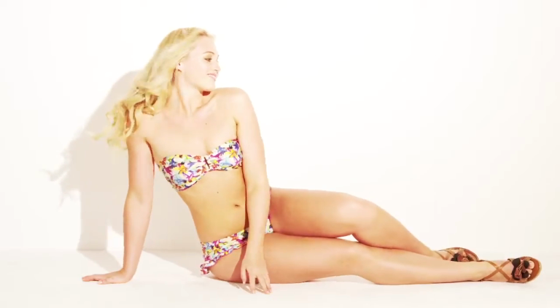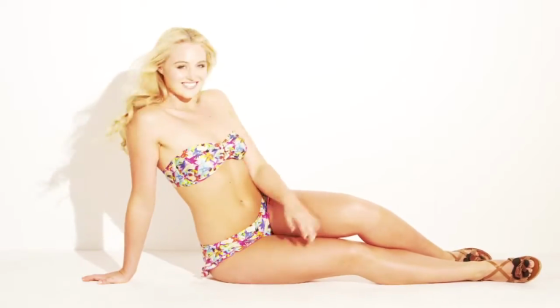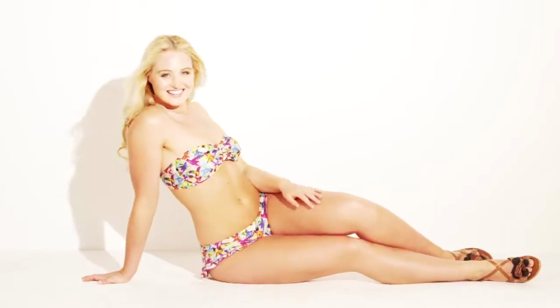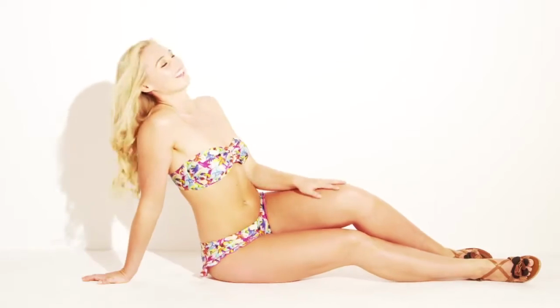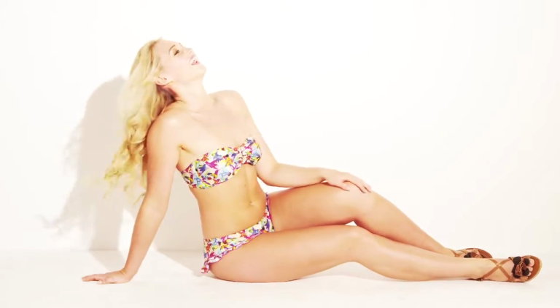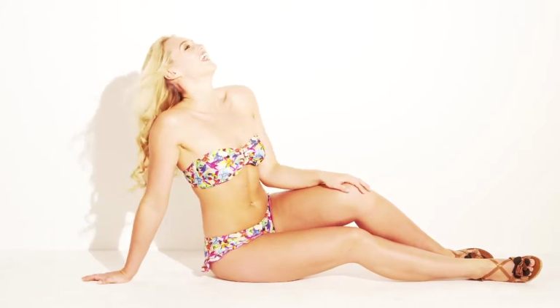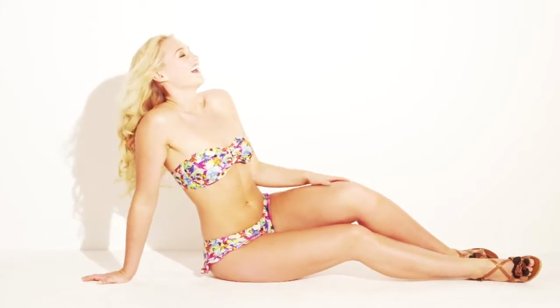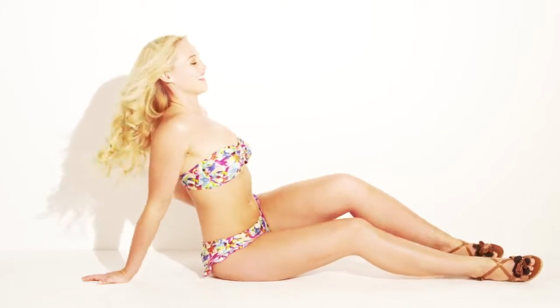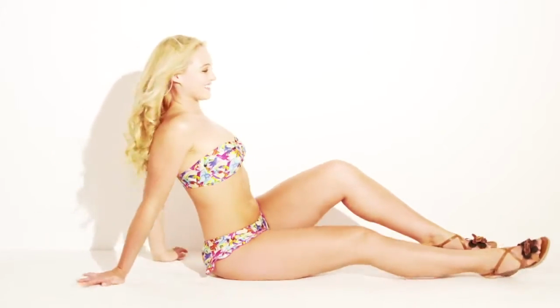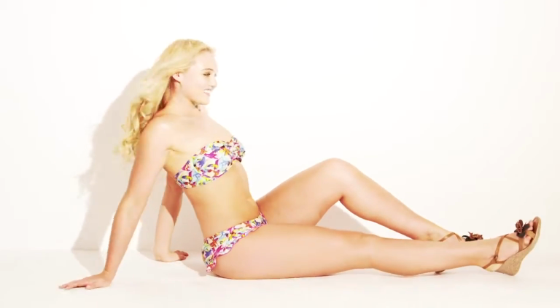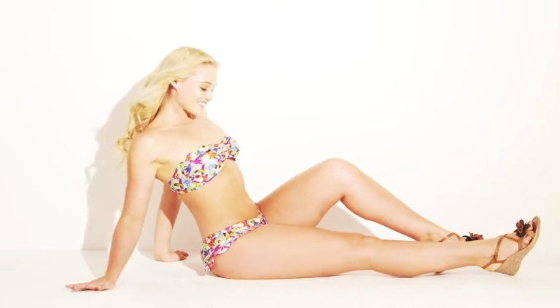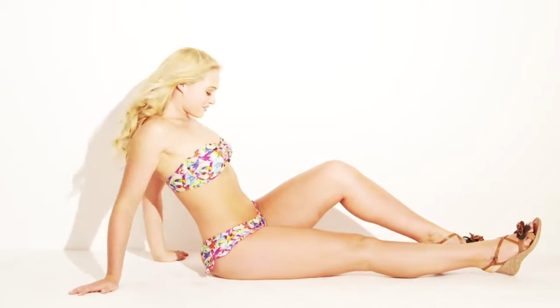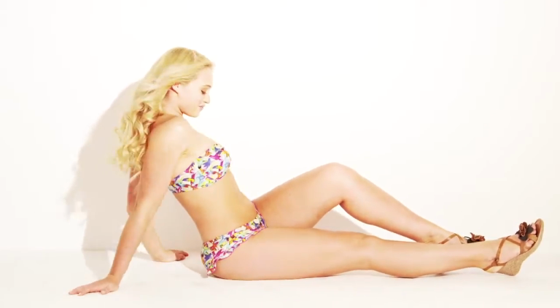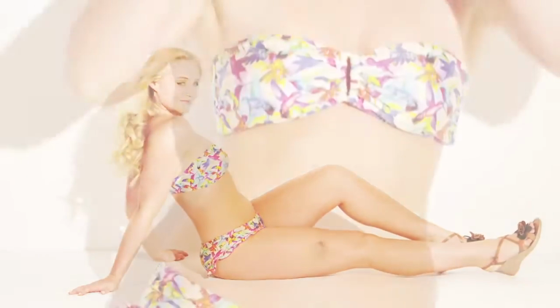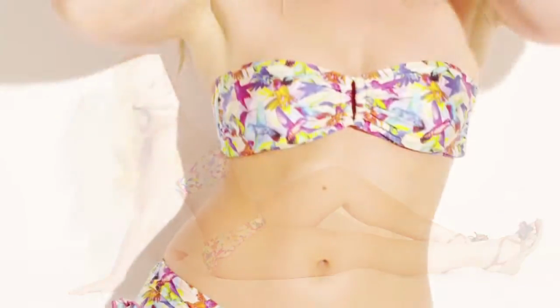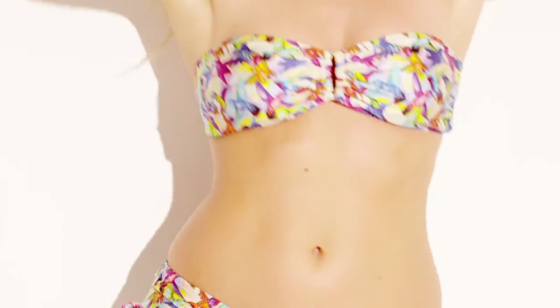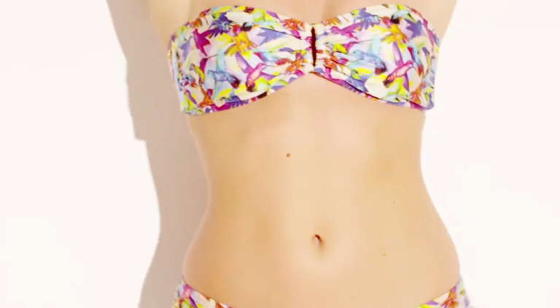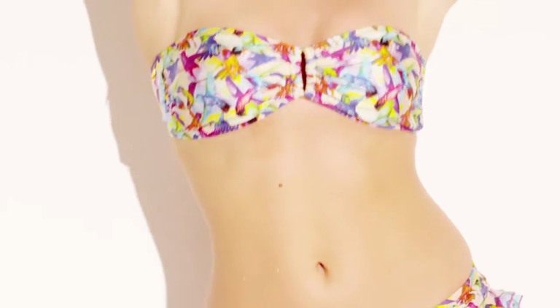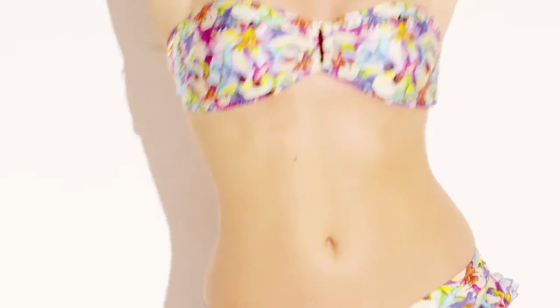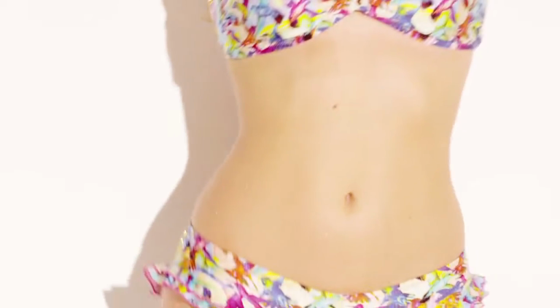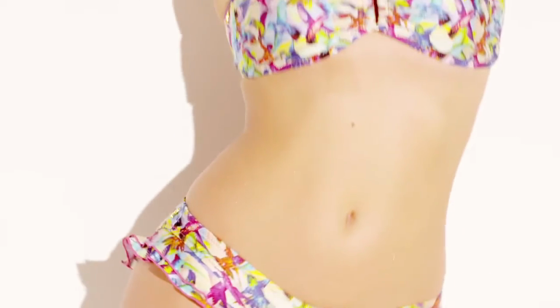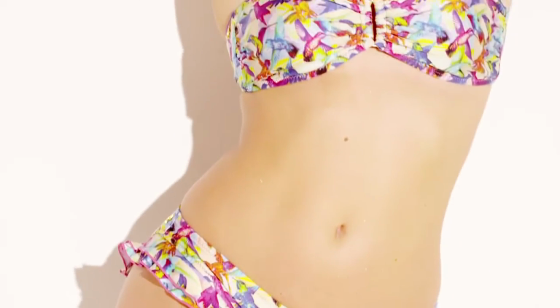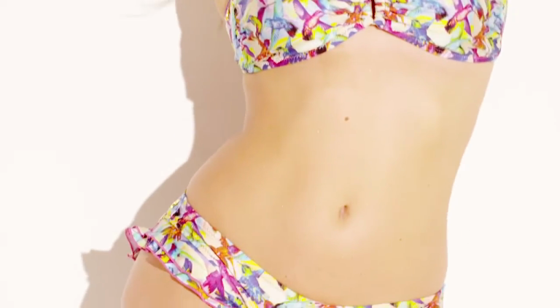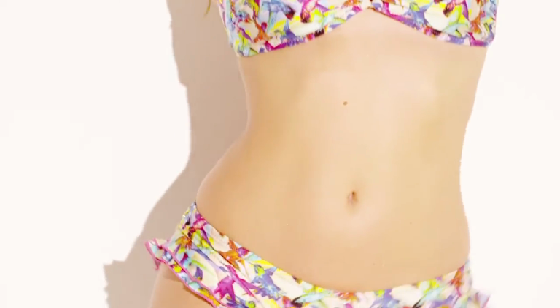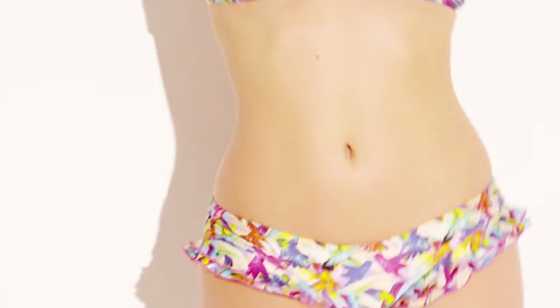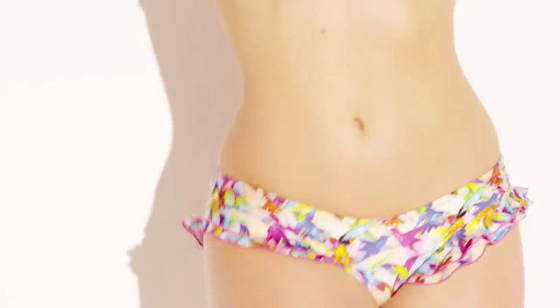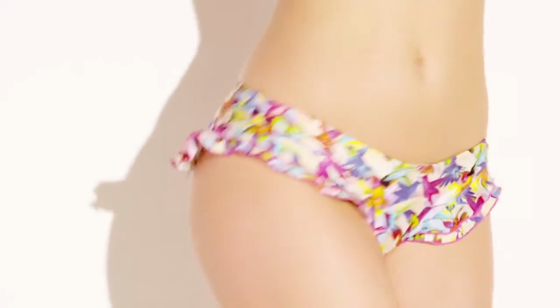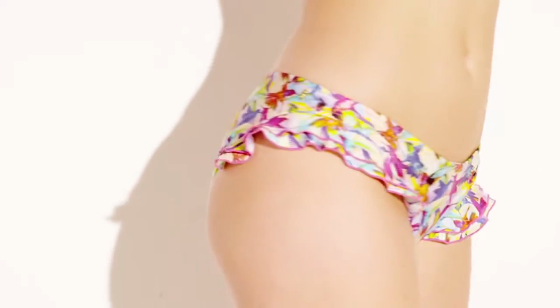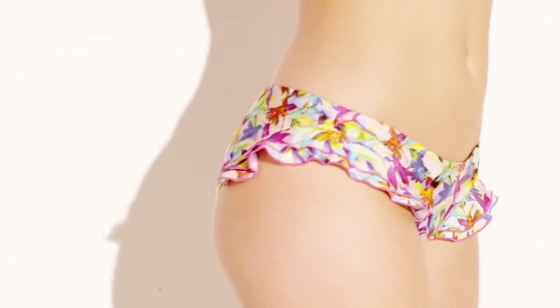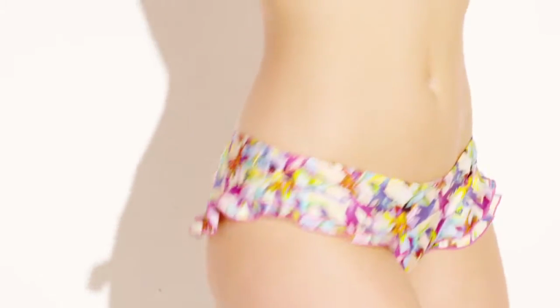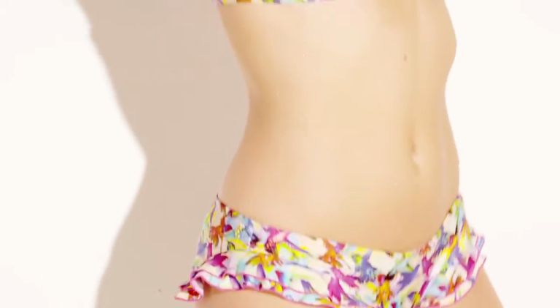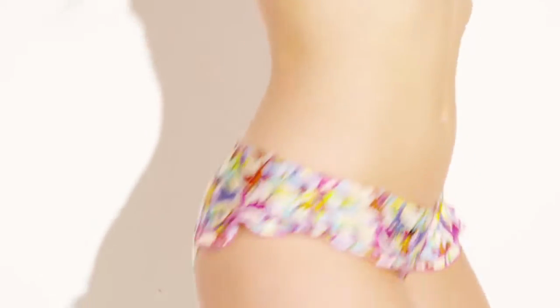This gorgeous bandeau bikini is one of my favorites for this season. It's covered in a quirky hummingbird print, plus the bandeau top means no tan lines and is bound to get you noticed on the beach.